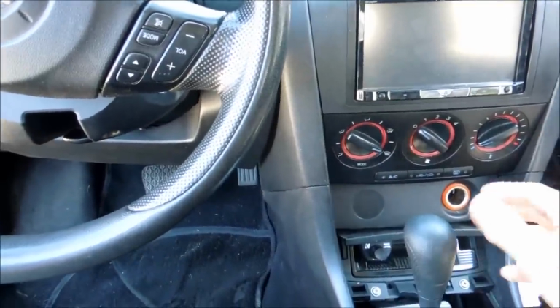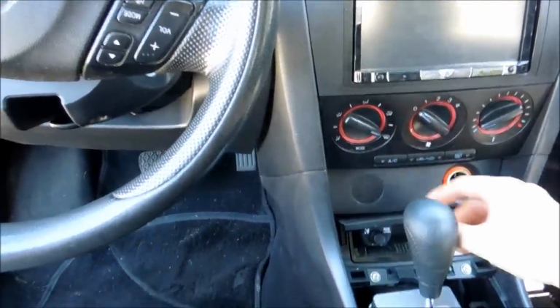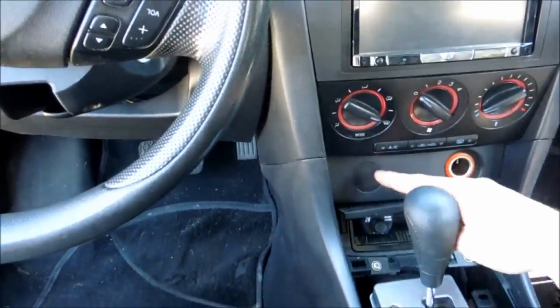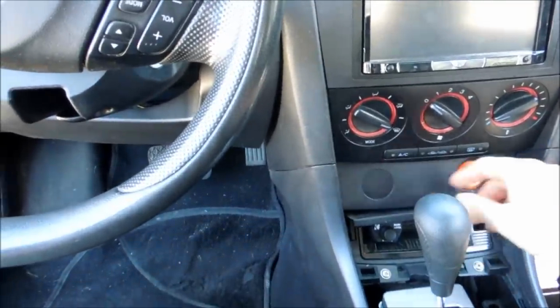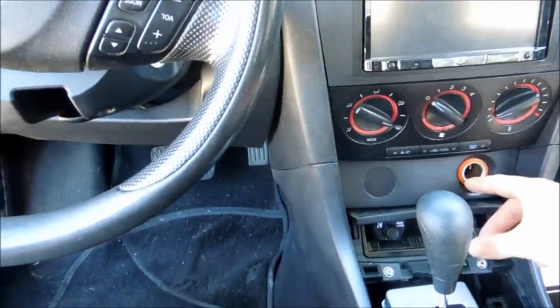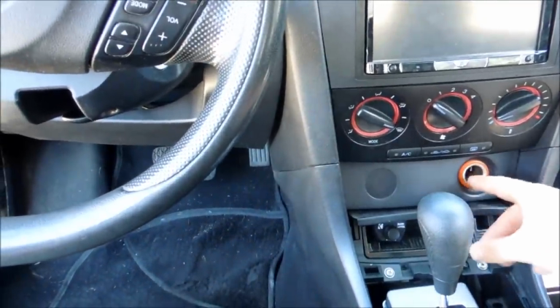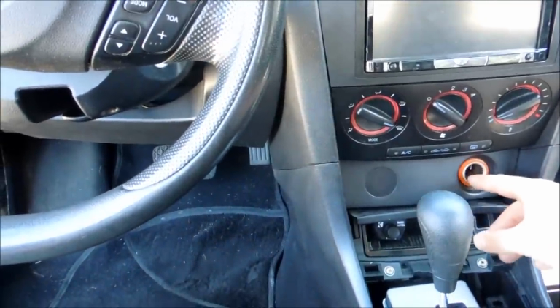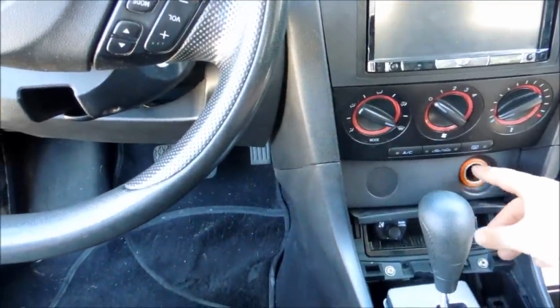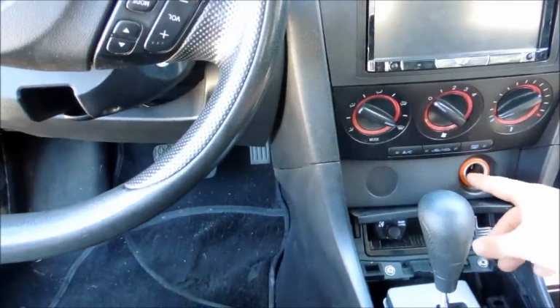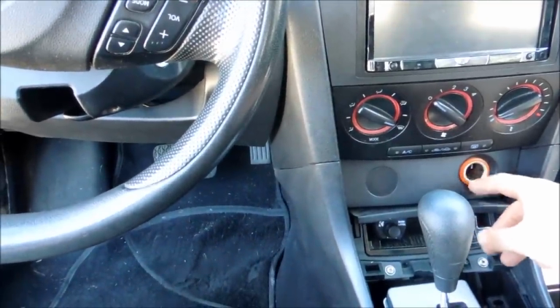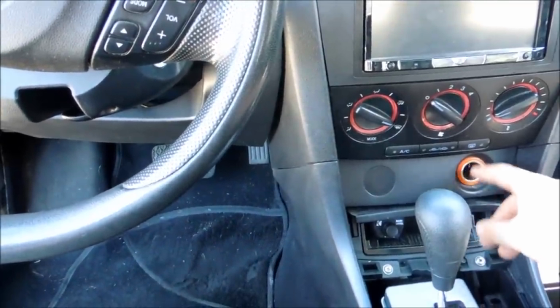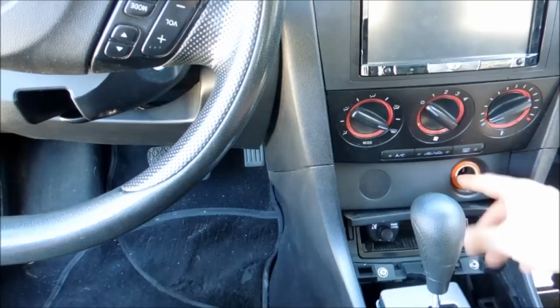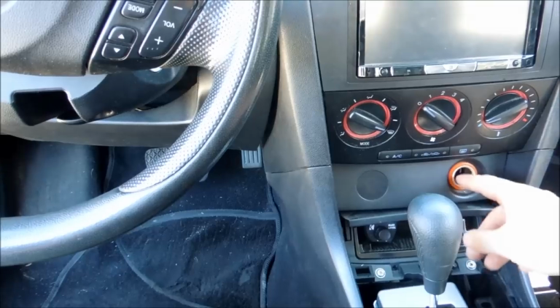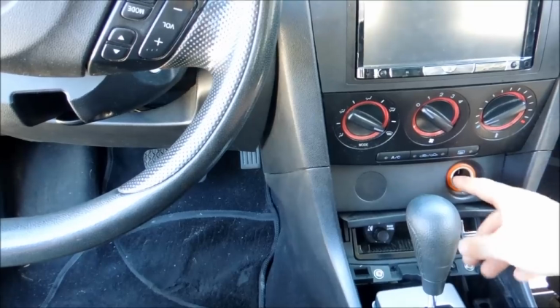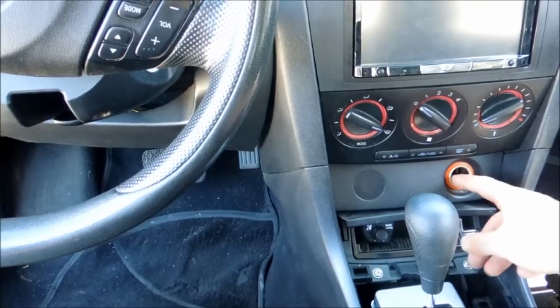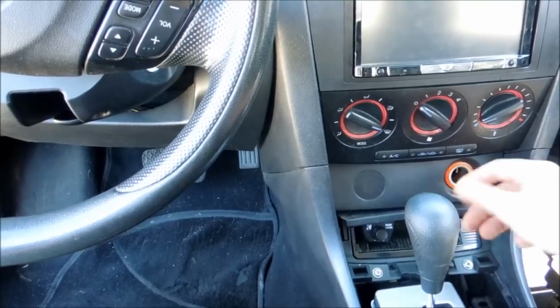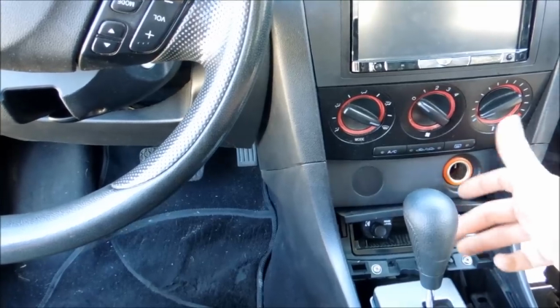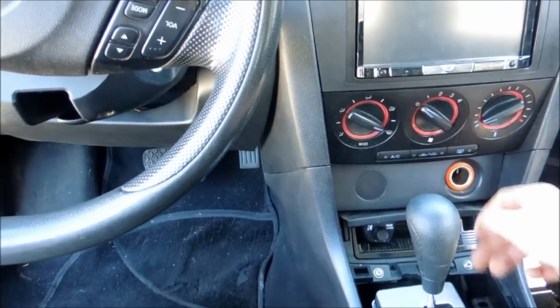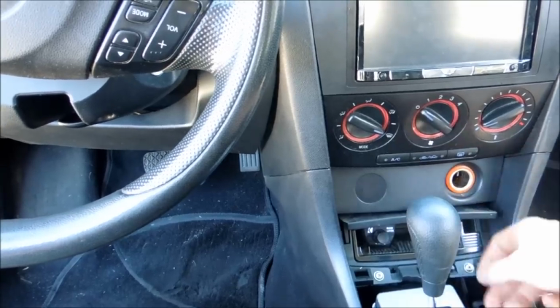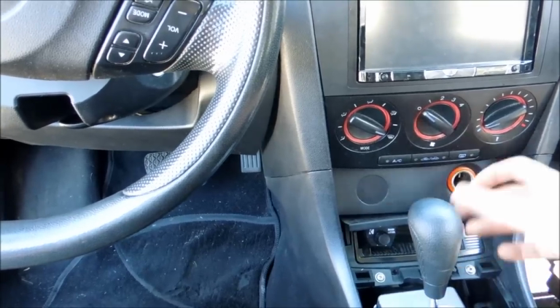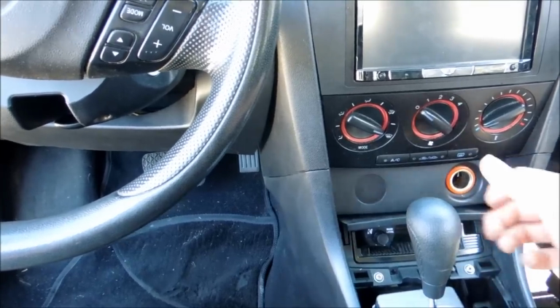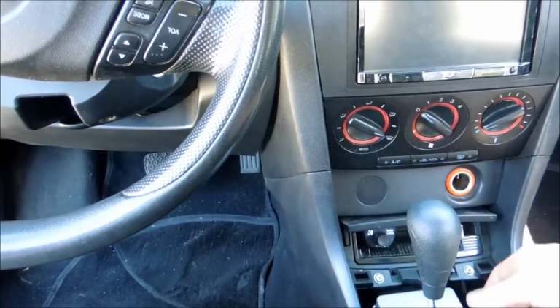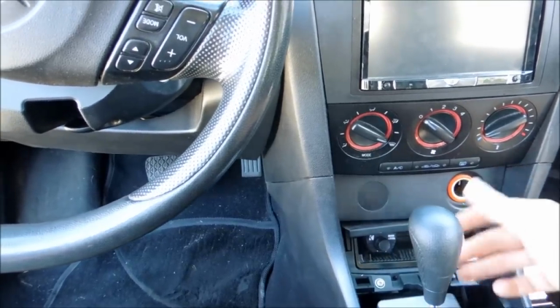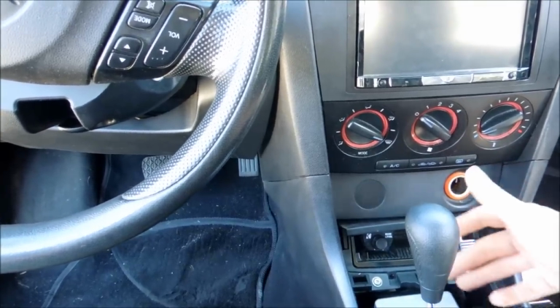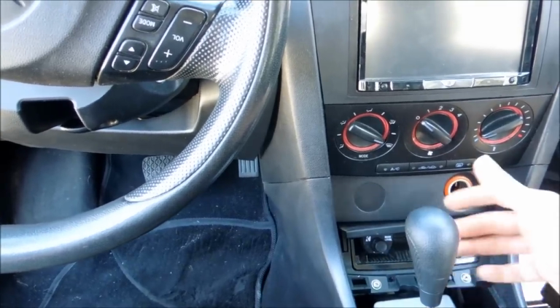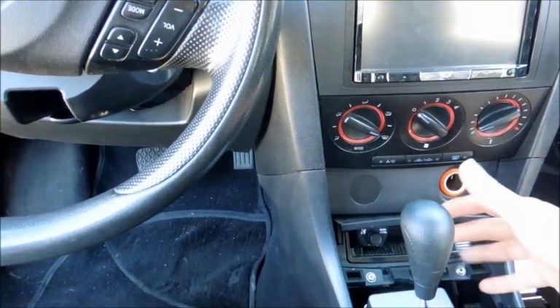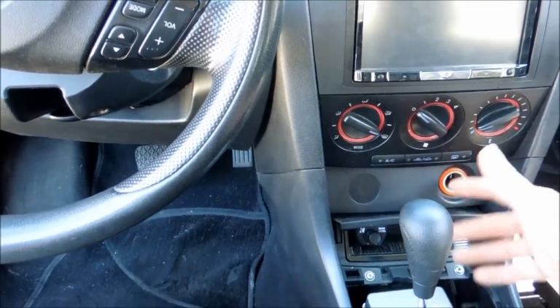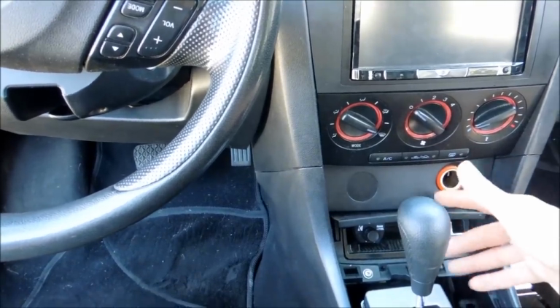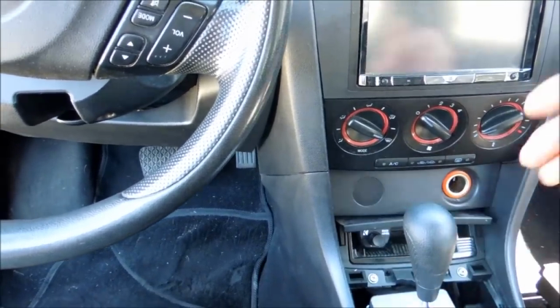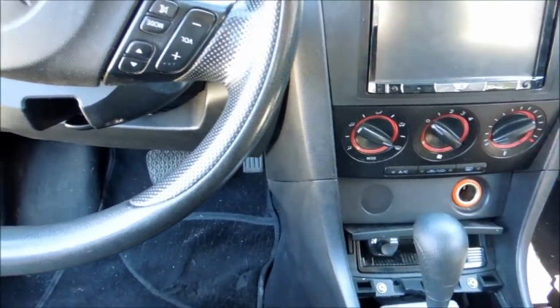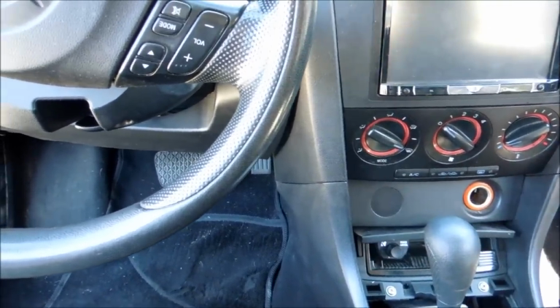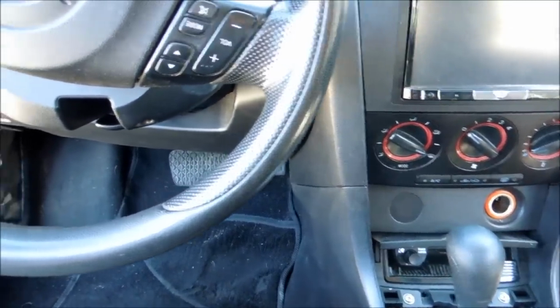If you're going to unplug any of the stuff in behind here — majorly your cigarette lighter — make sure you wait until this is all popped out. Stay tuned and I'll show you once I have this popped forwards.